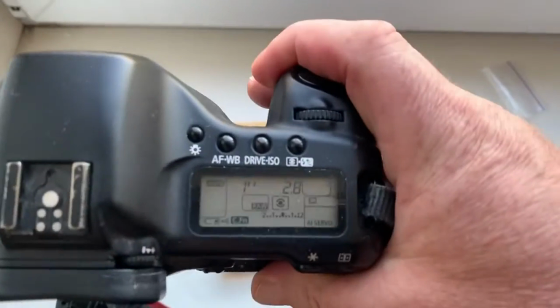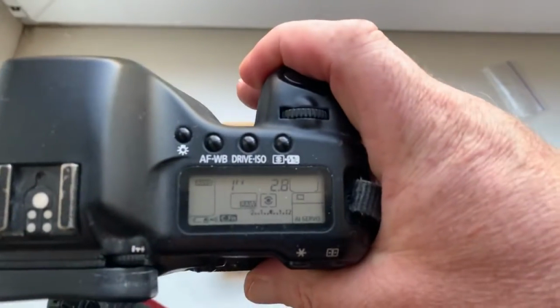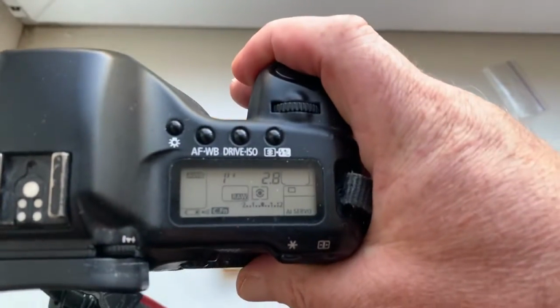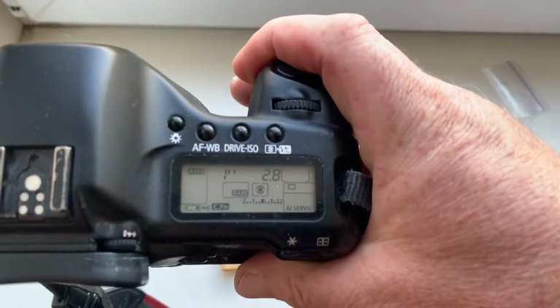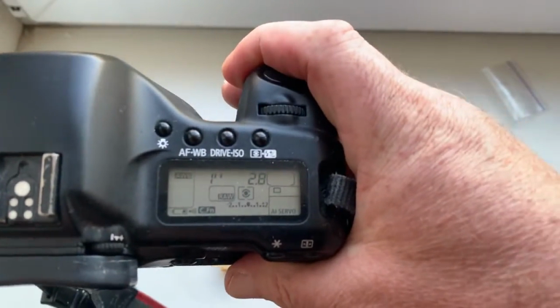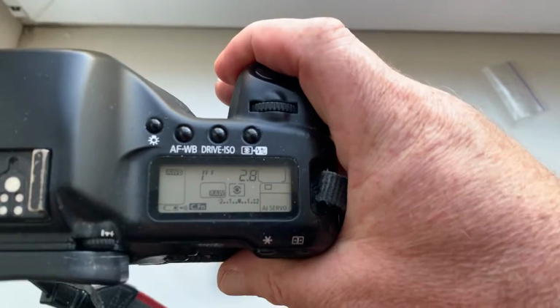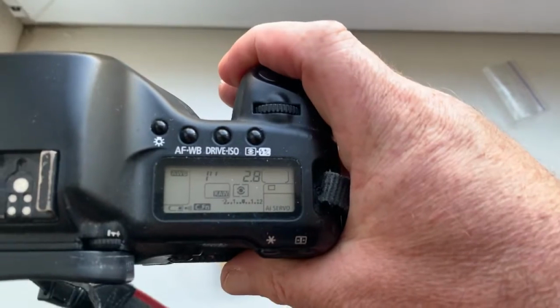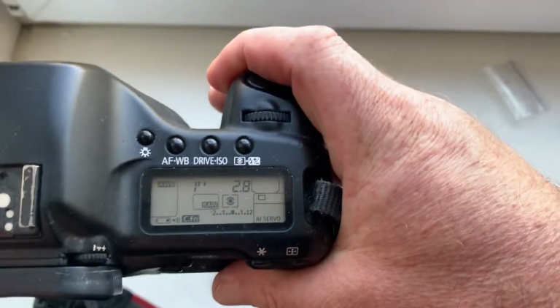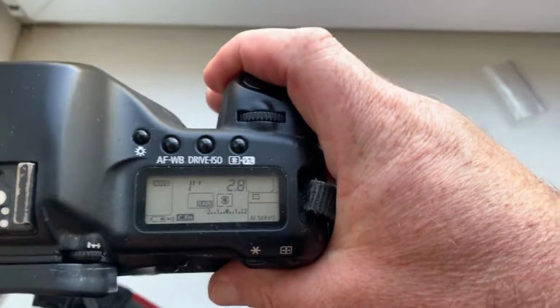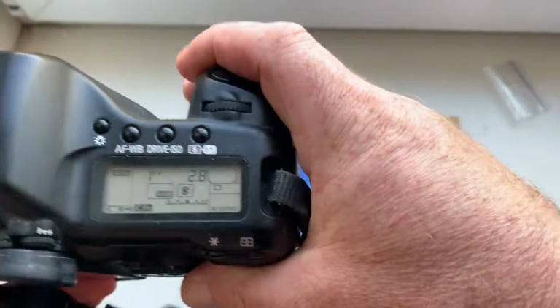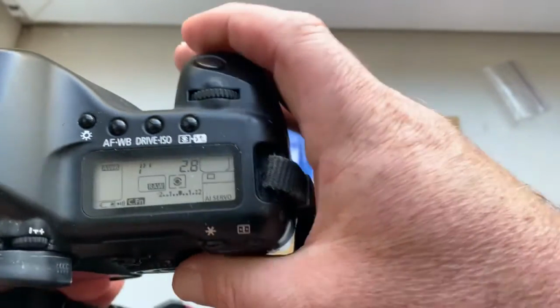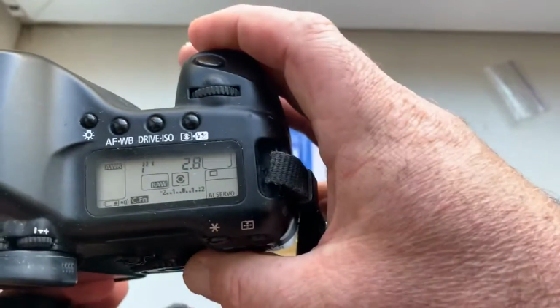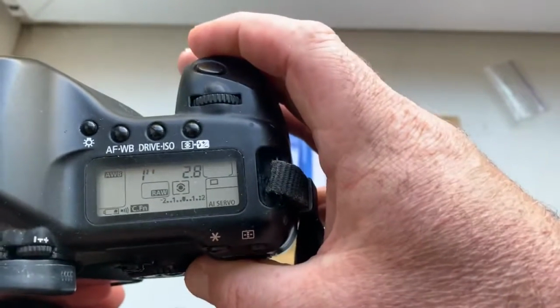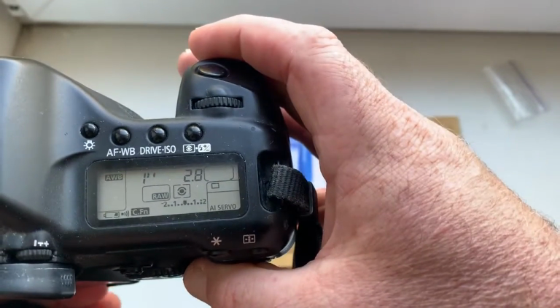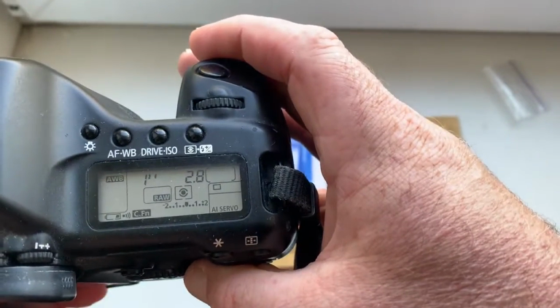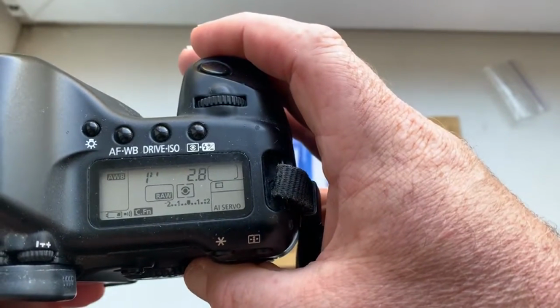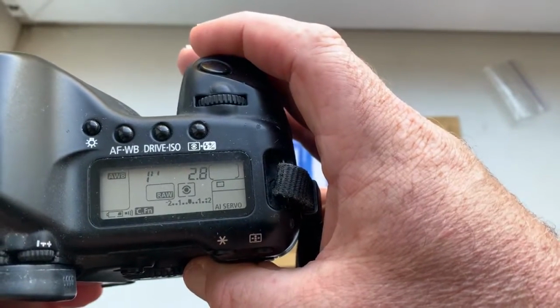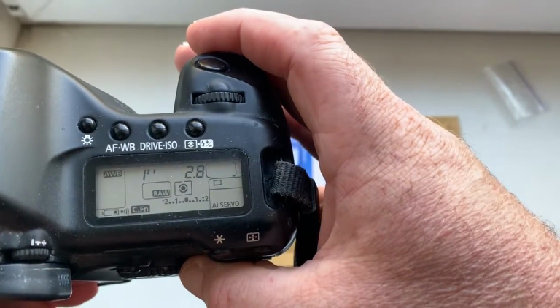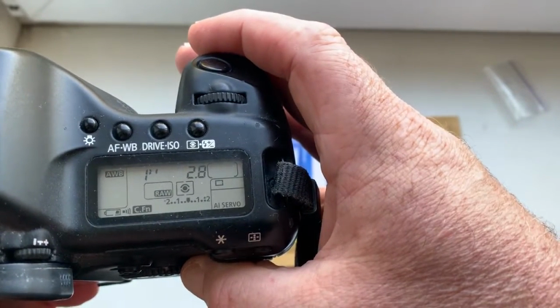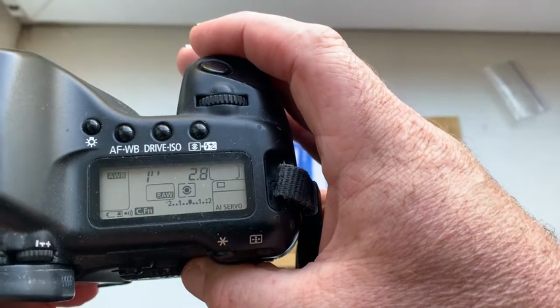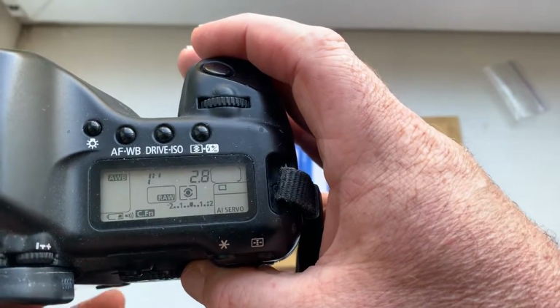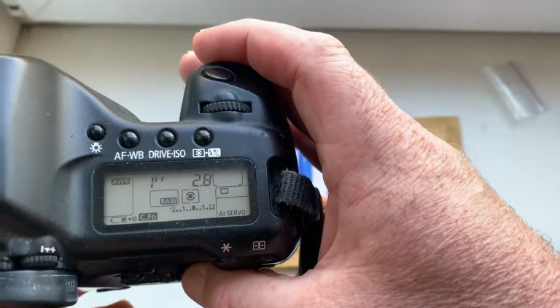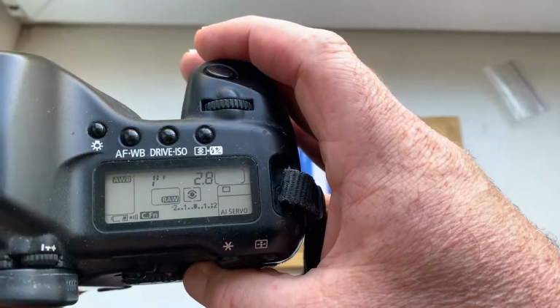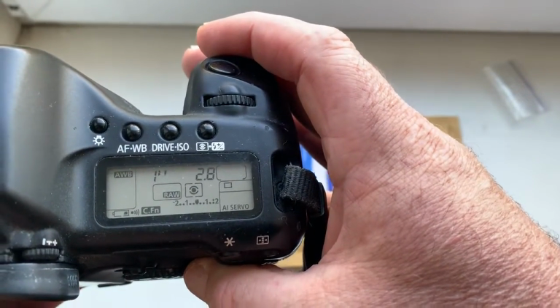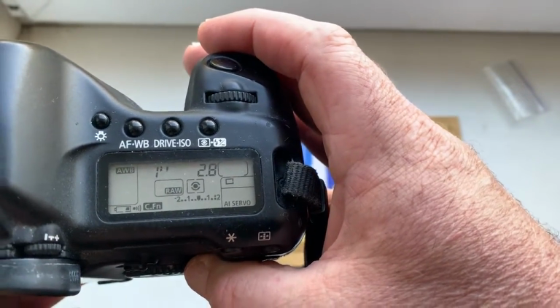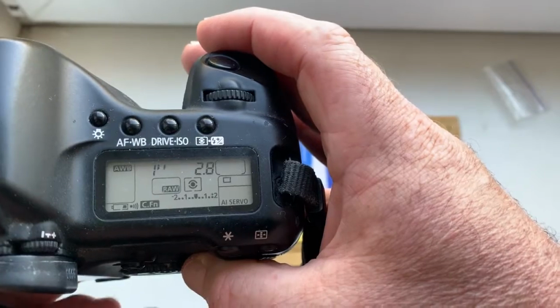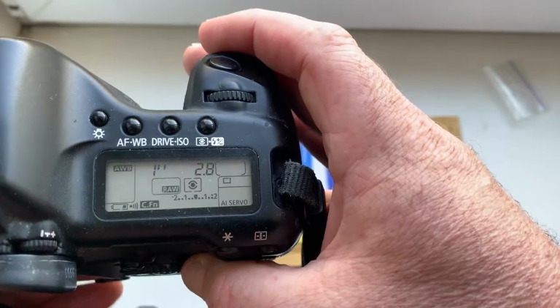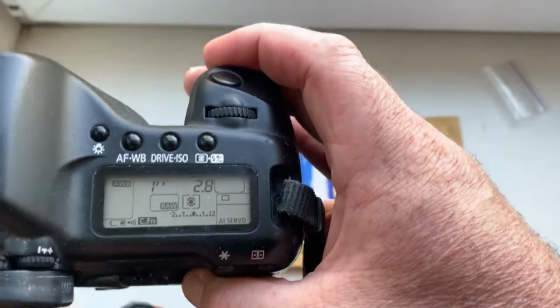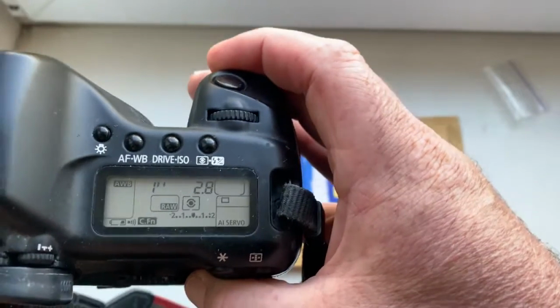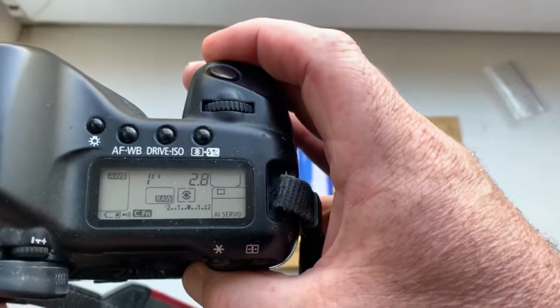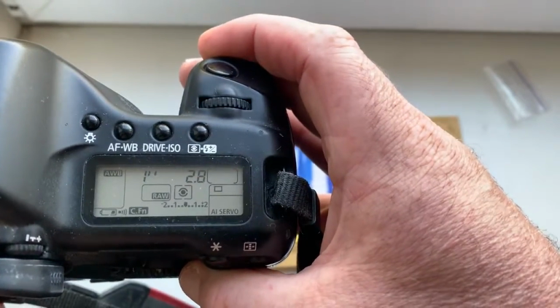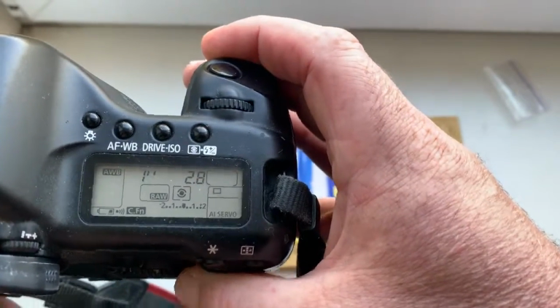I pre-programmed the focal length at 60mm, aperture 2.8. The delay time to enter programmer mode is one second.